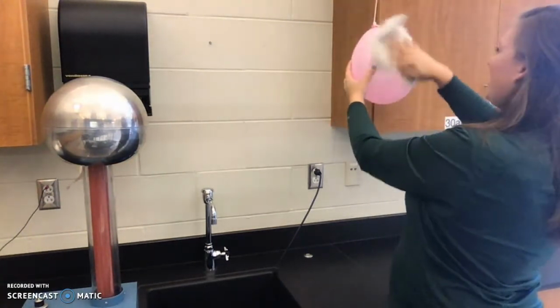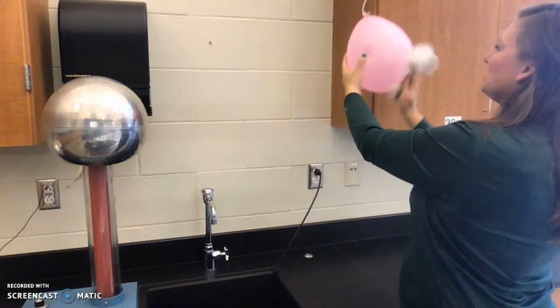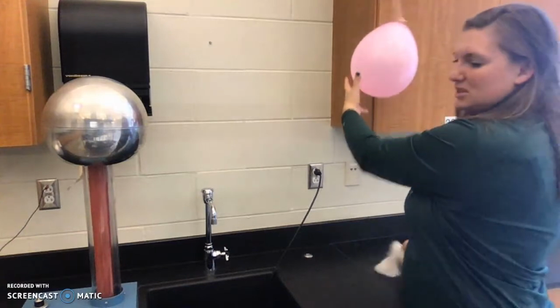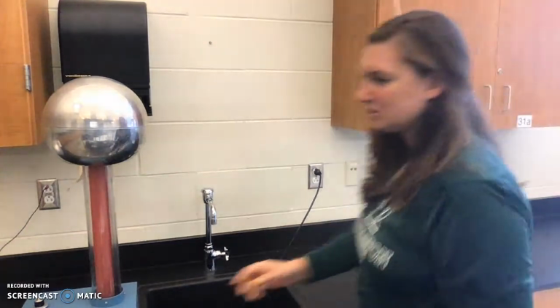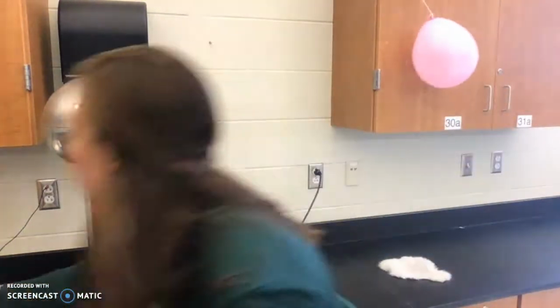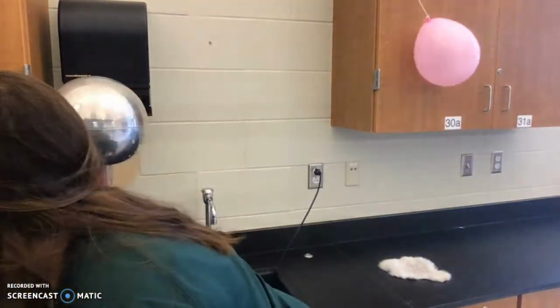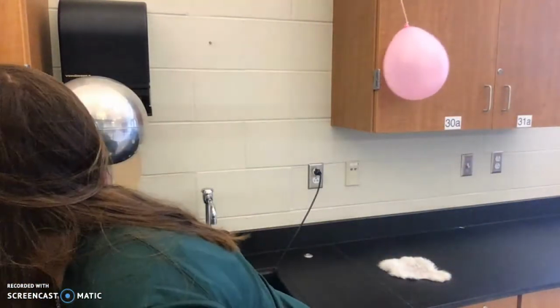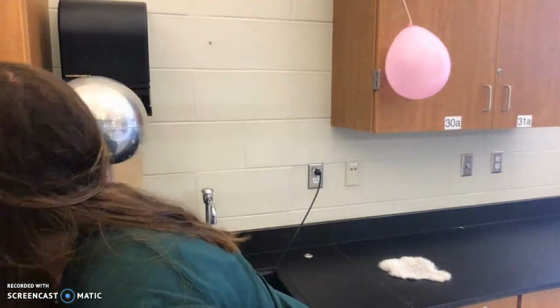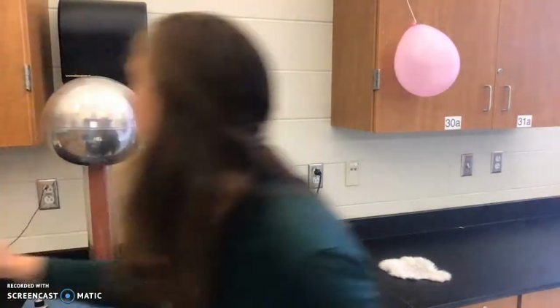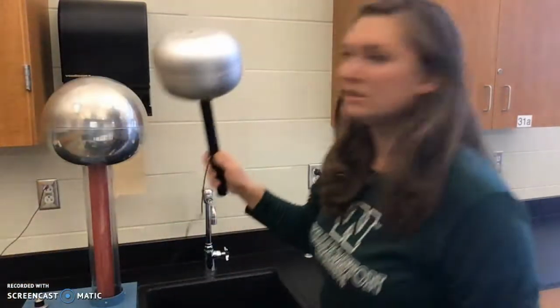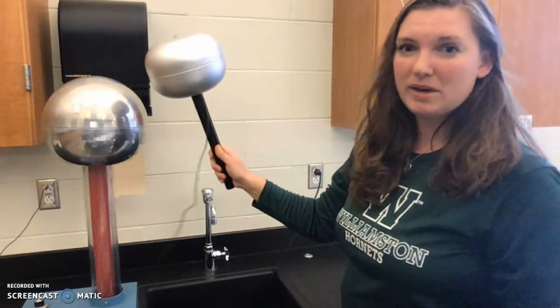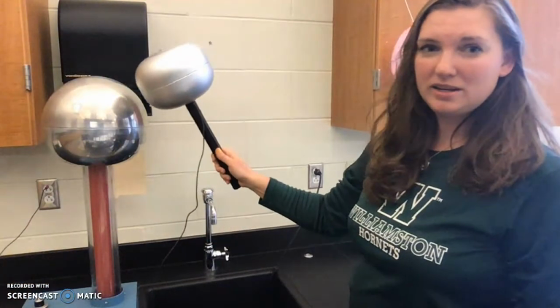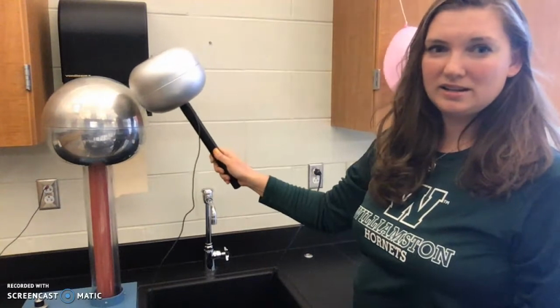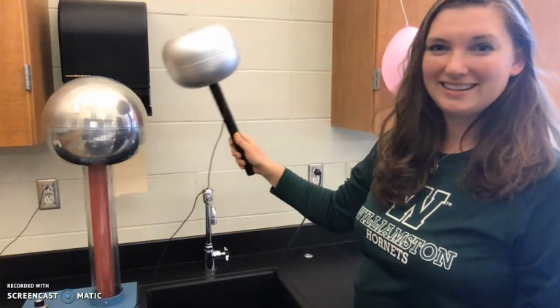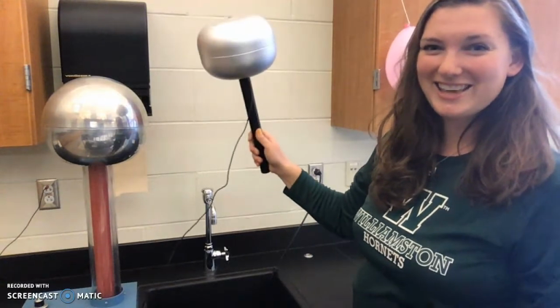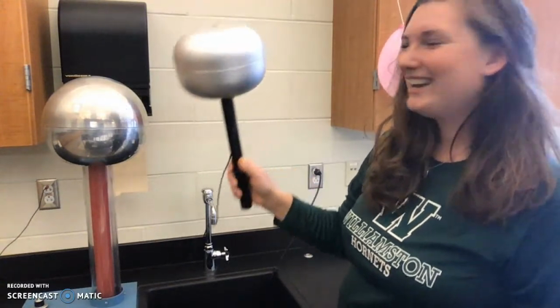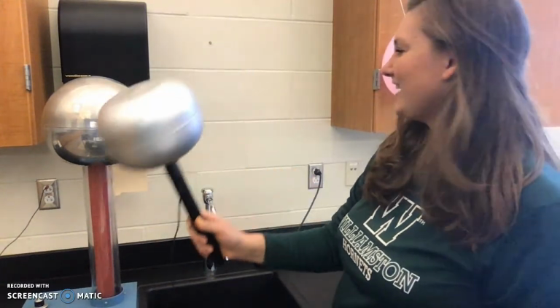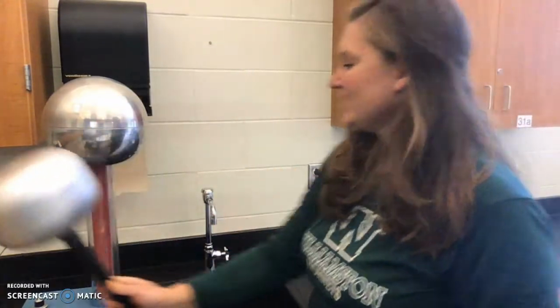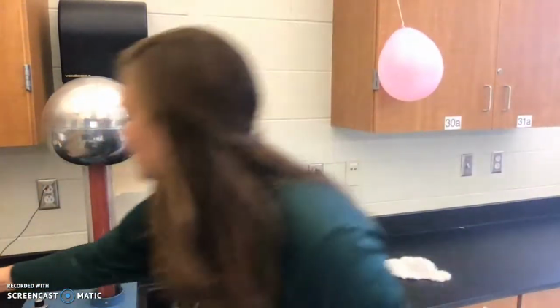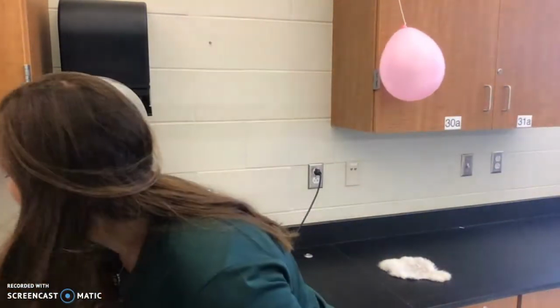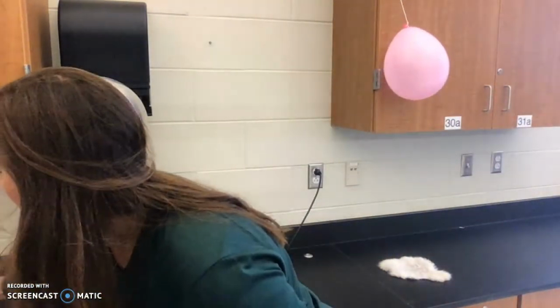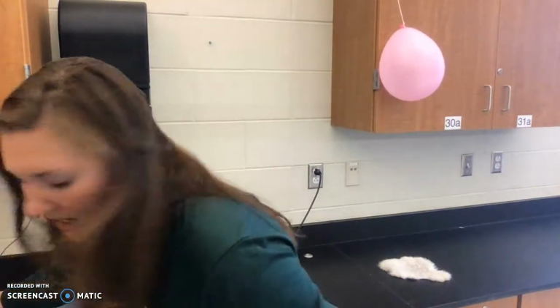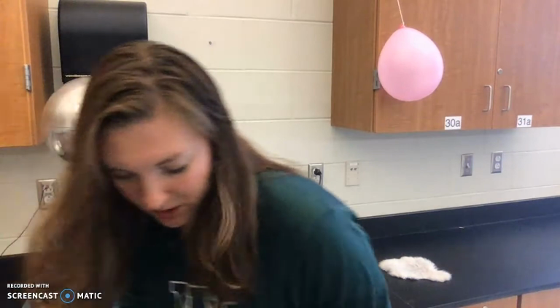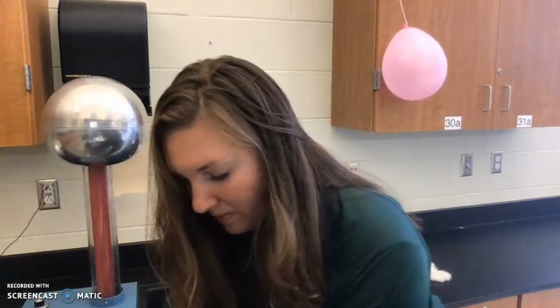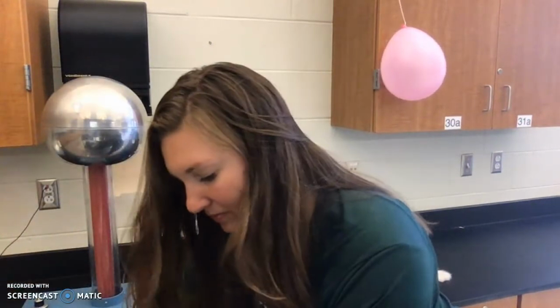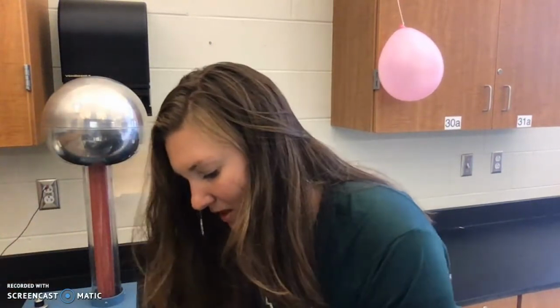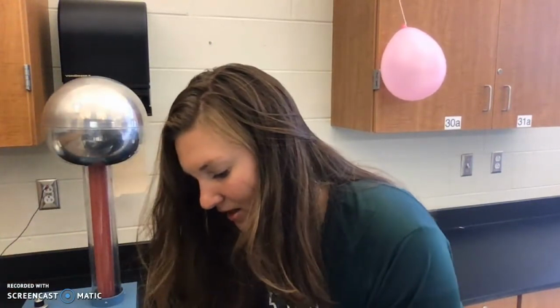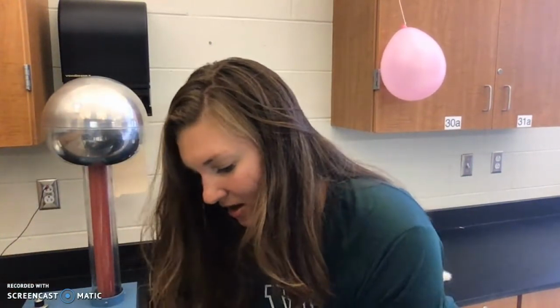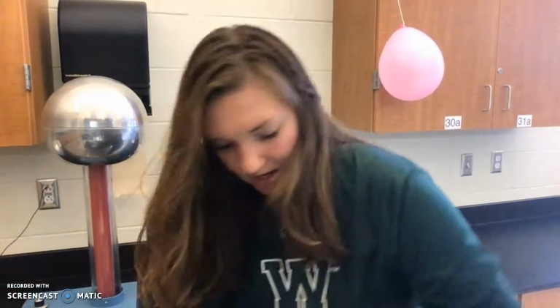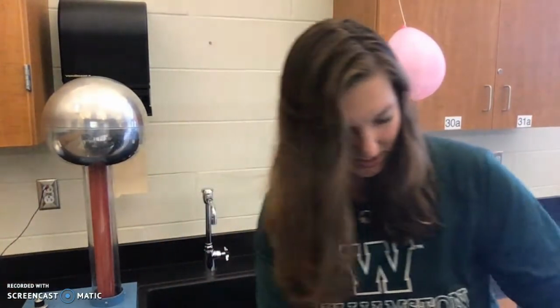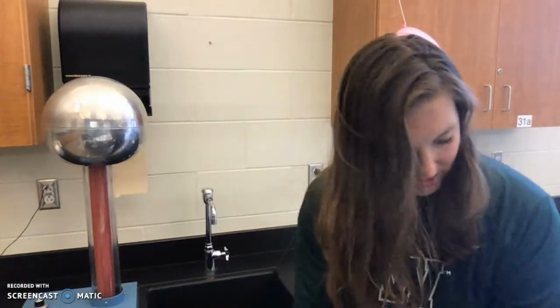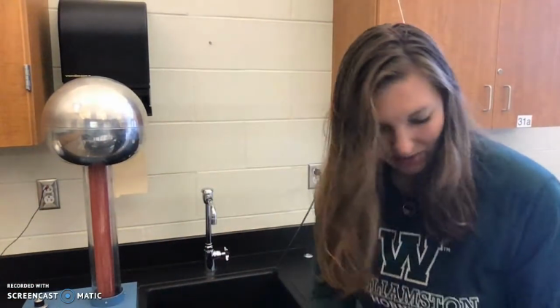I'm going to recharge this balloon. I'm going to get rid of the shock here with the ground — magic wand. Did you hear that? So now I'm going to take a new piece of tape, a nice long piece of tape. I'm going to stick it onto my dowel.